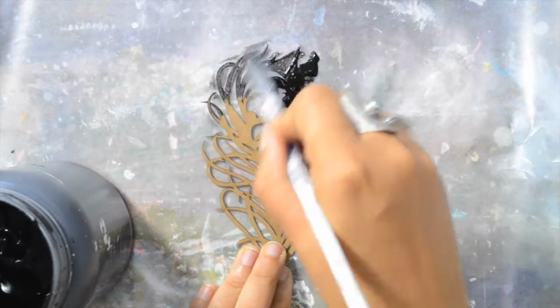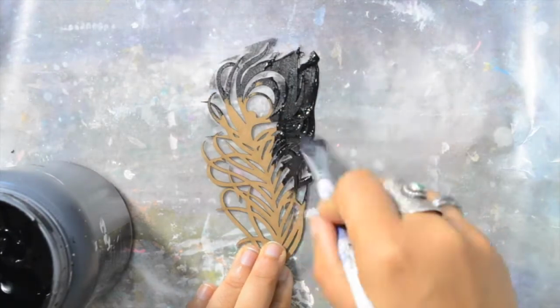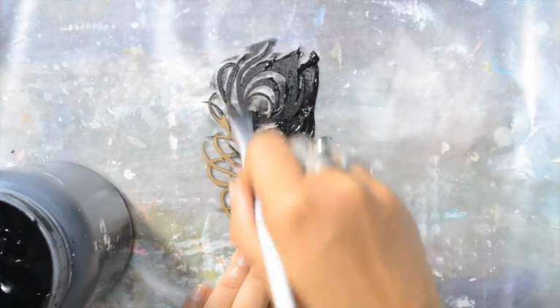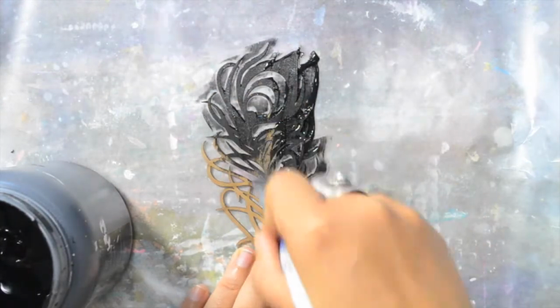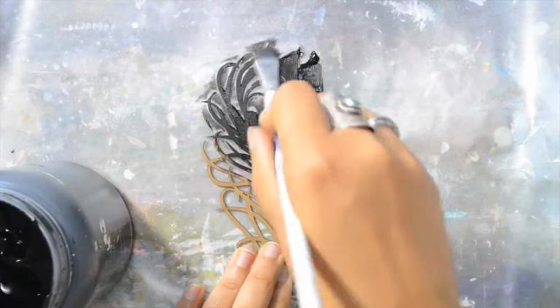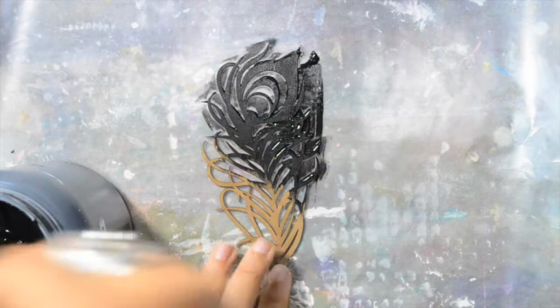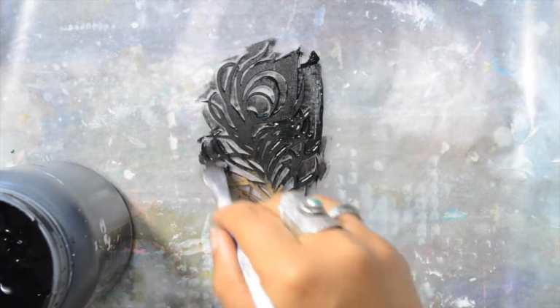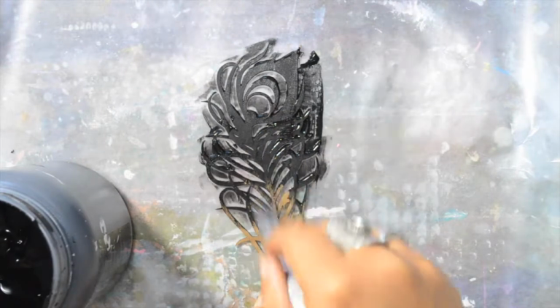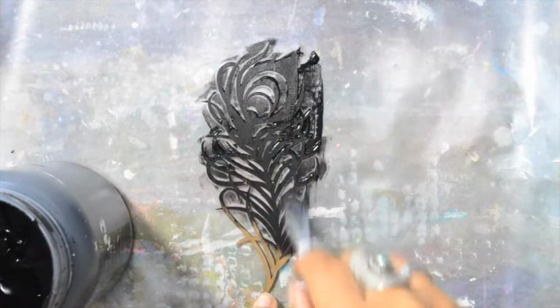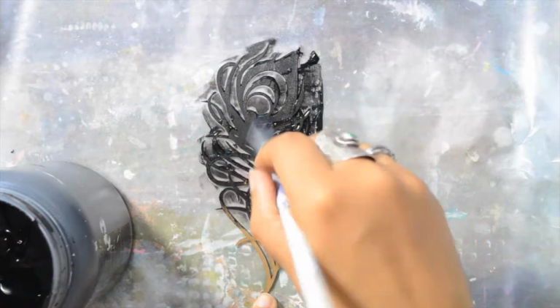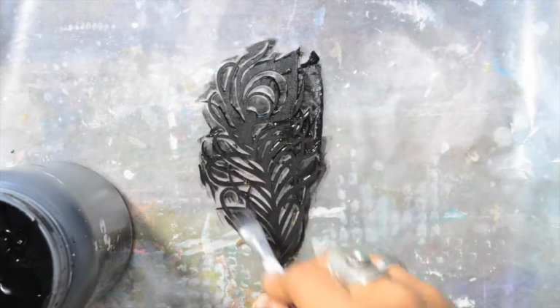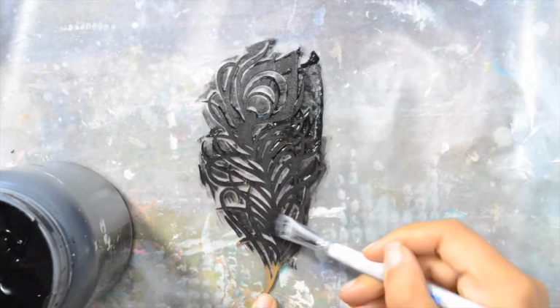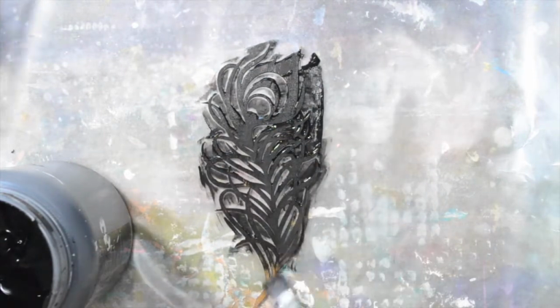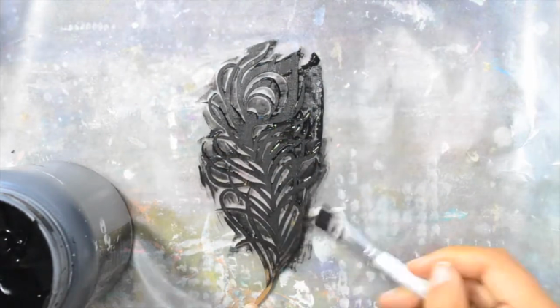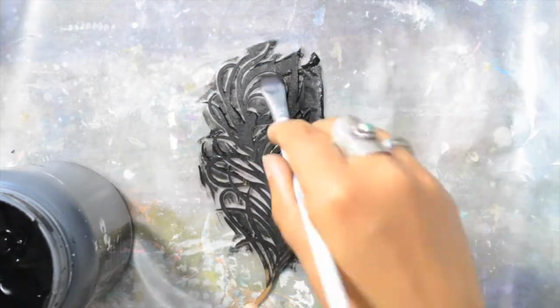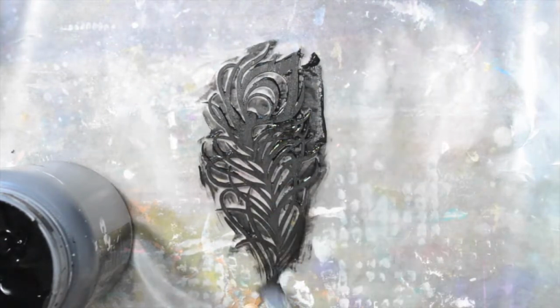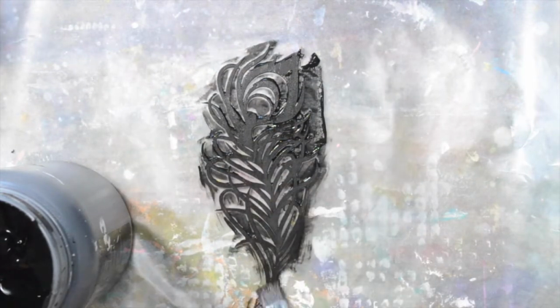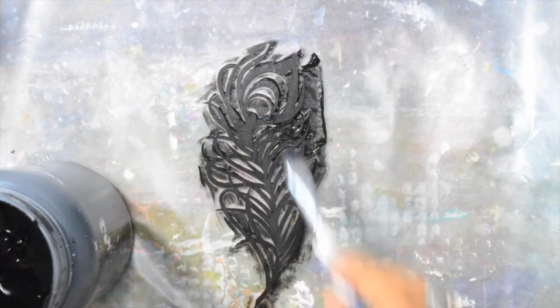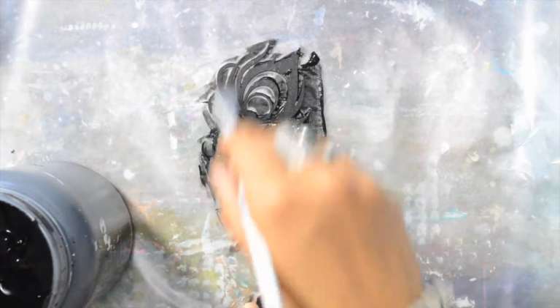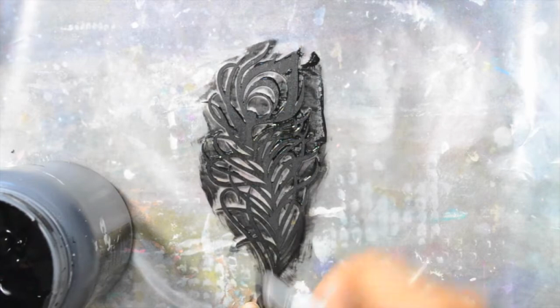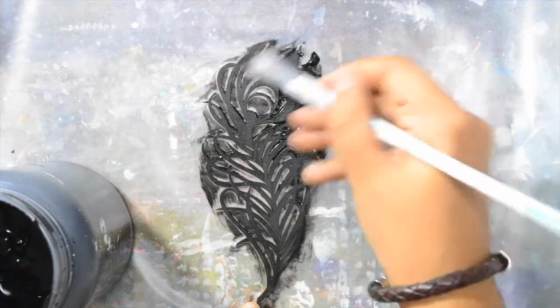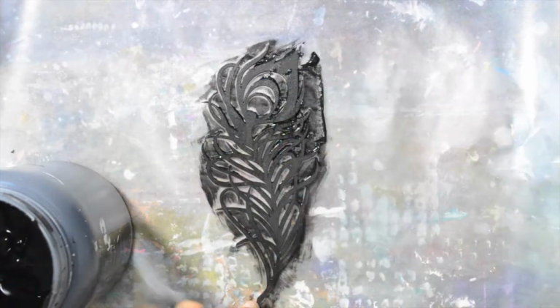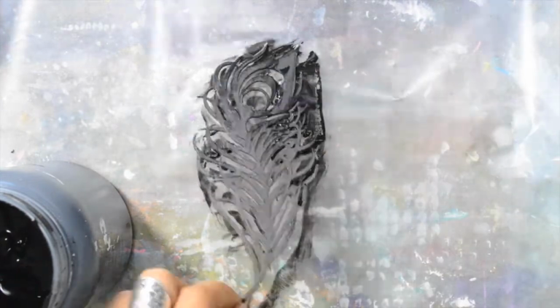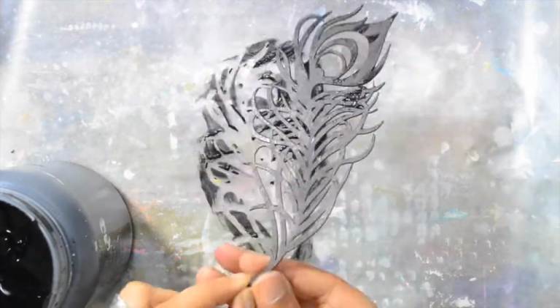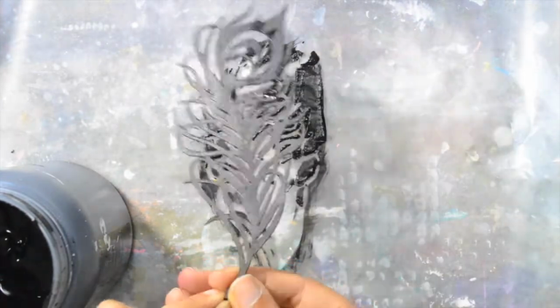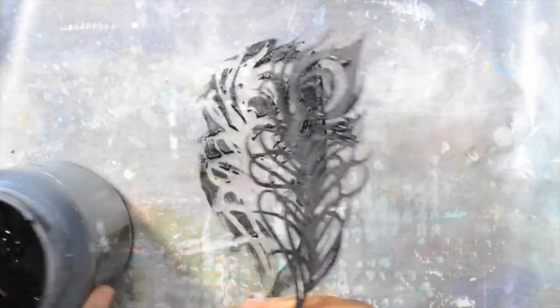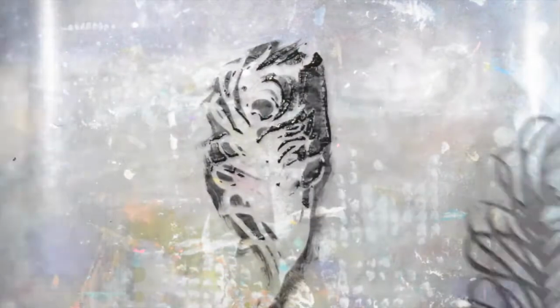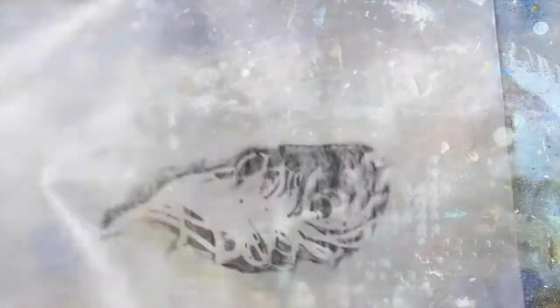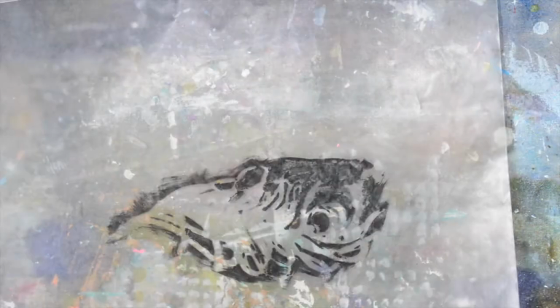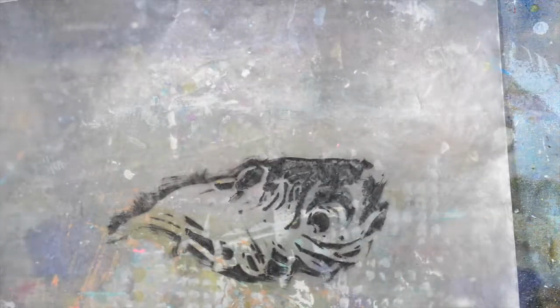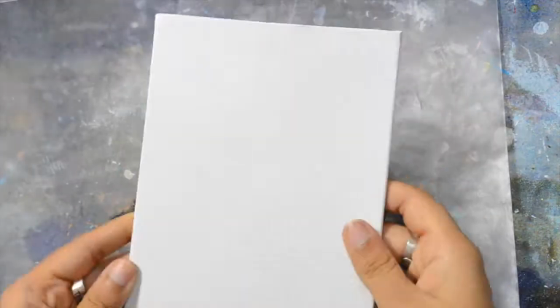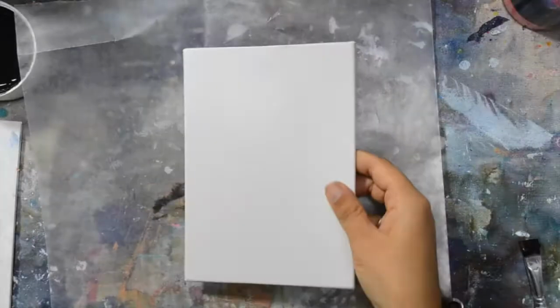This time I will be making a peacock feather mixed-media painting. I'm using a peacock feather chipboard by Gina Designs and as a first step I'm covering everything with black gesso. It will be my base.